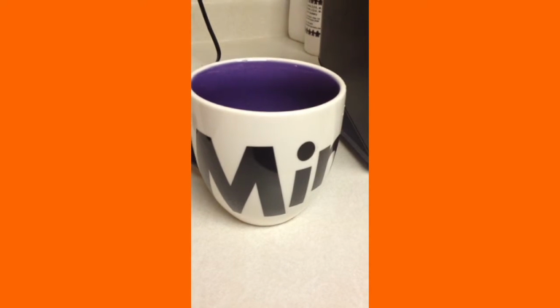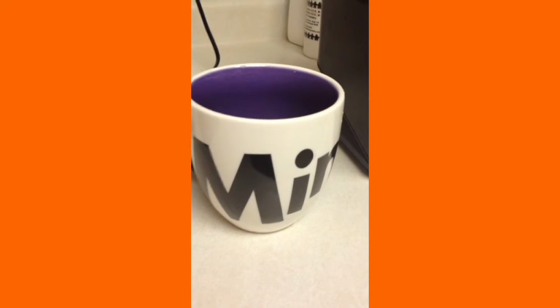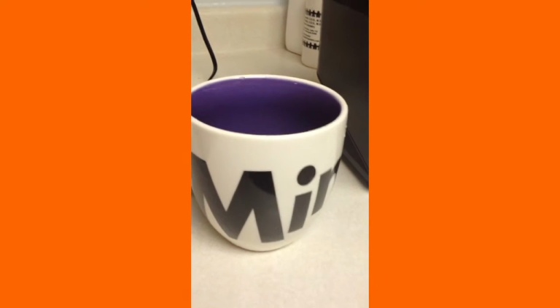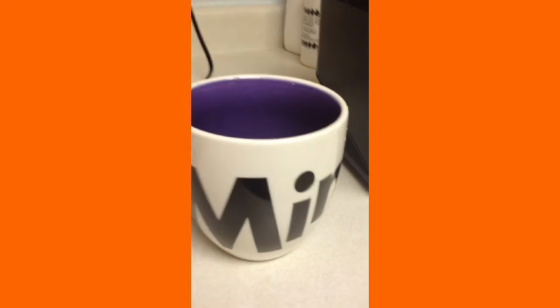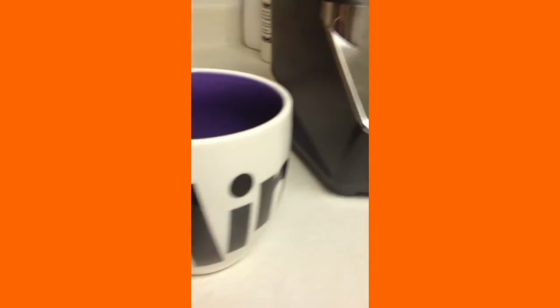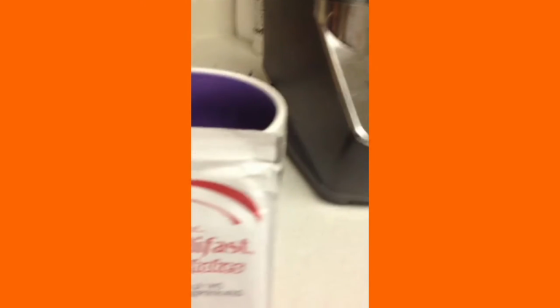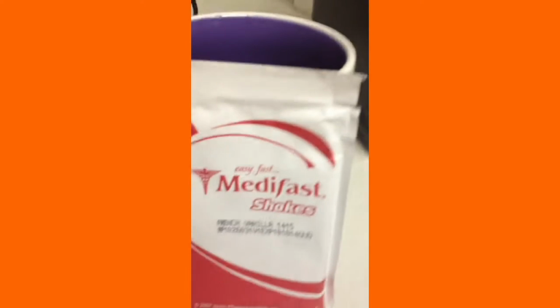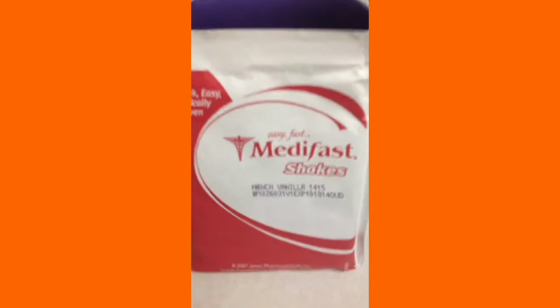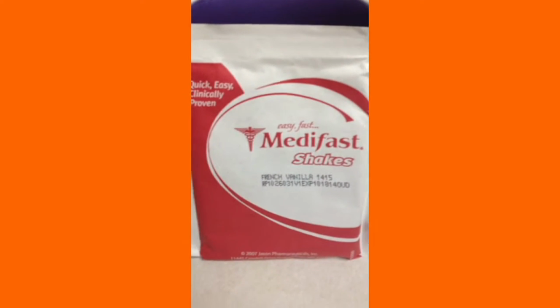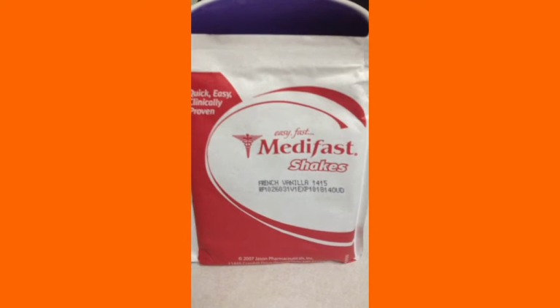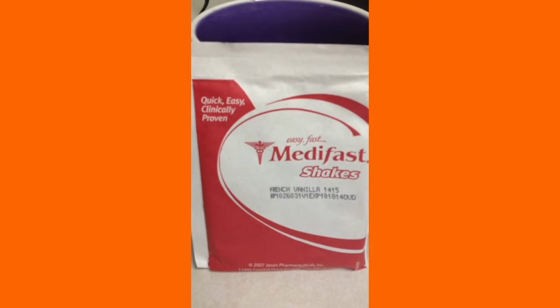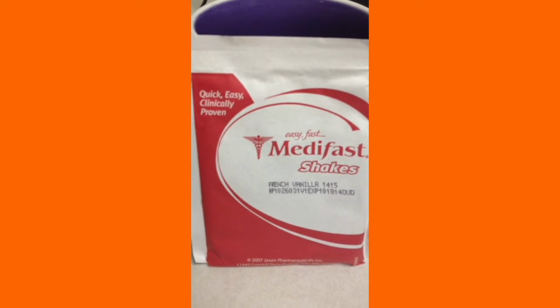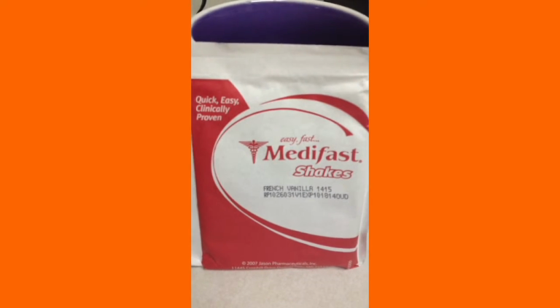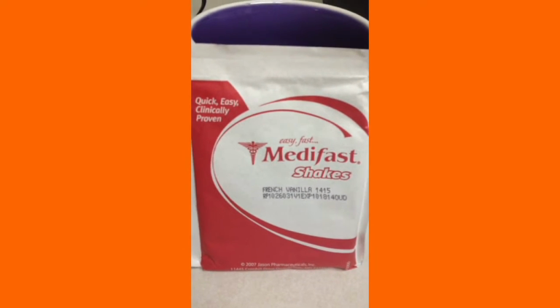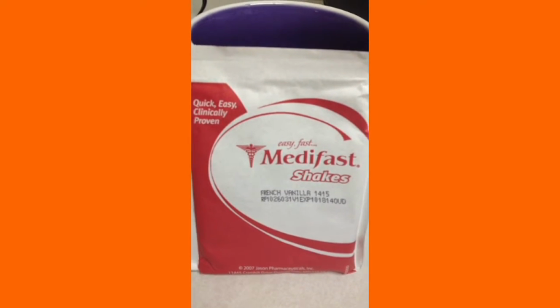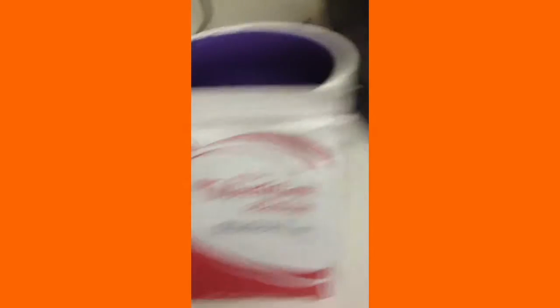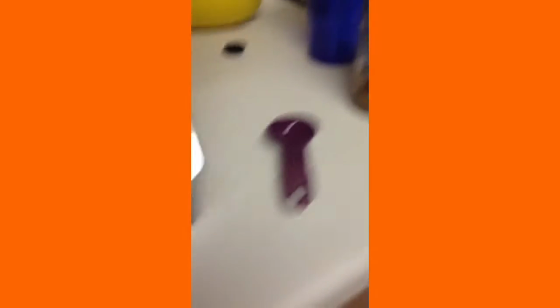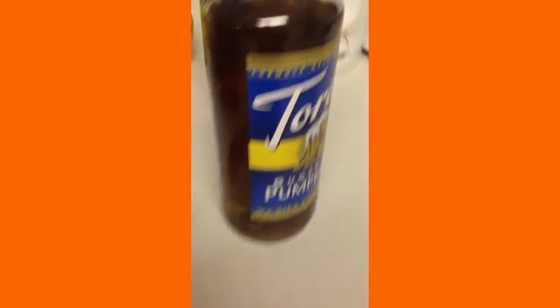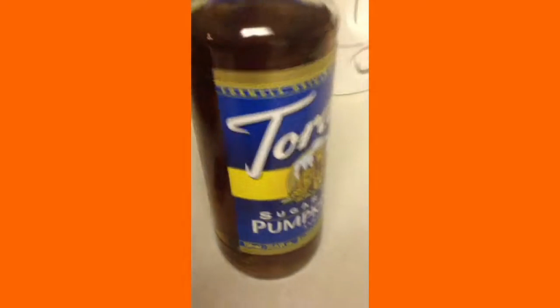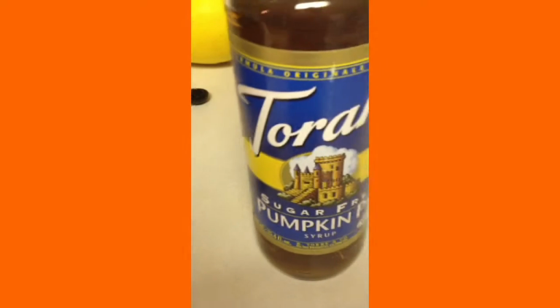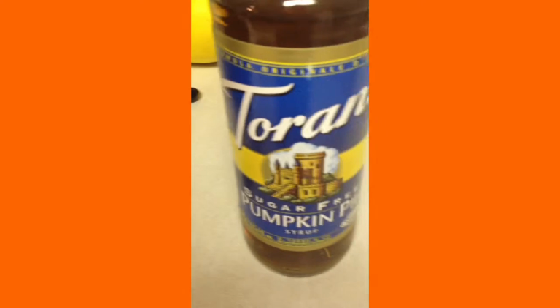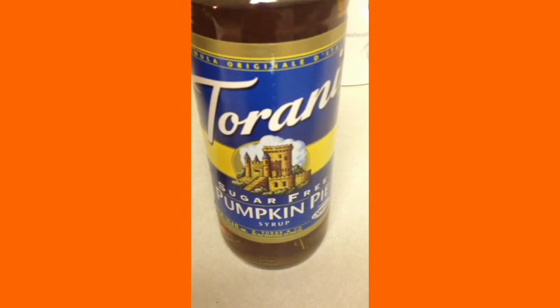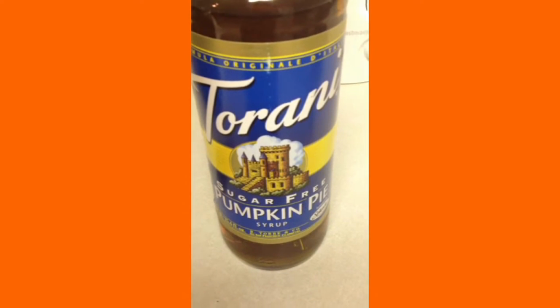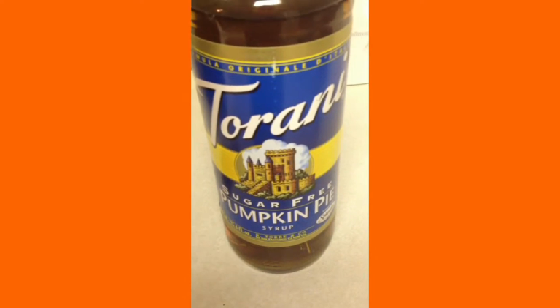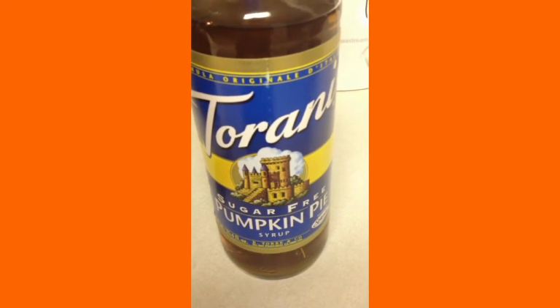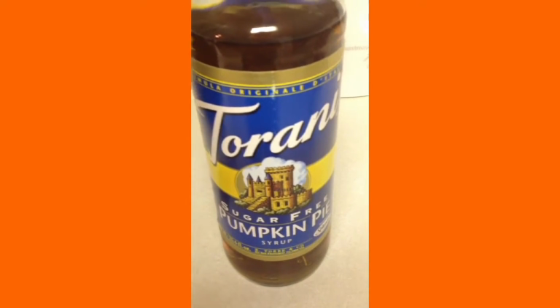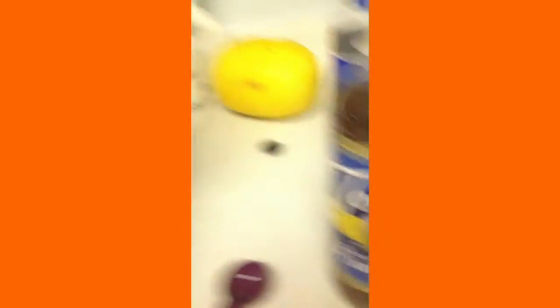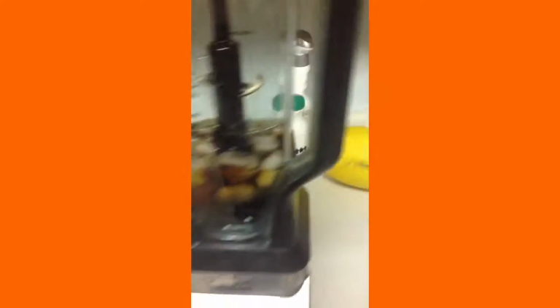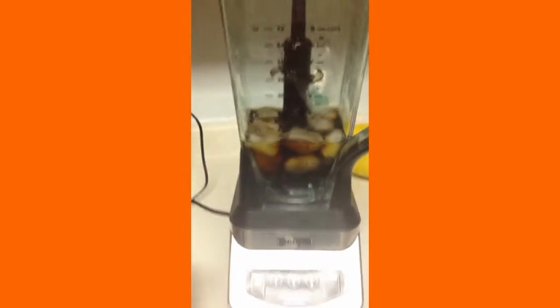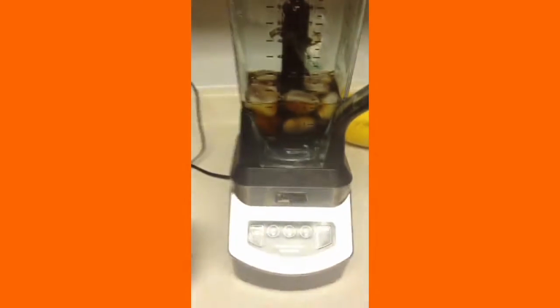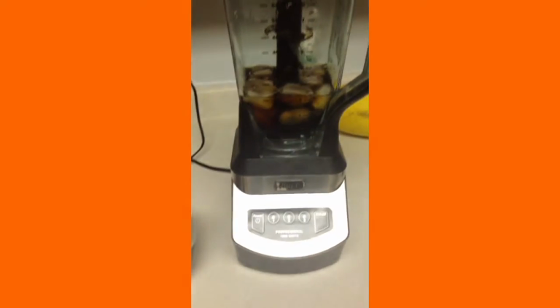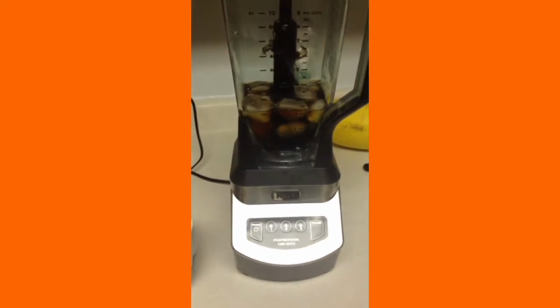One cup of coffee, one packet of French Vanilla MetaFast shakes, two tablespoons of Torani sugar-free pumpkin pie syrup, some ice cubes, and a blender.